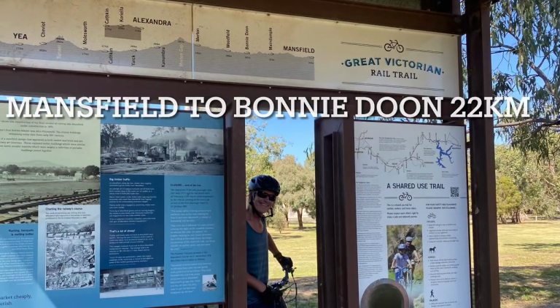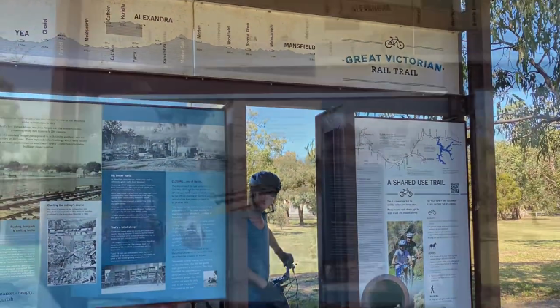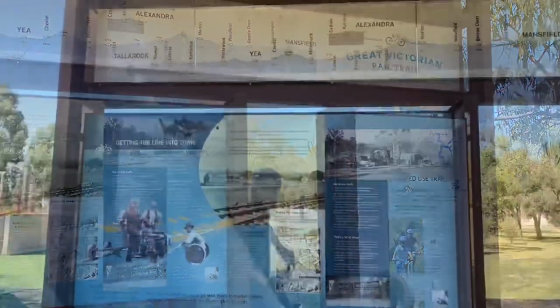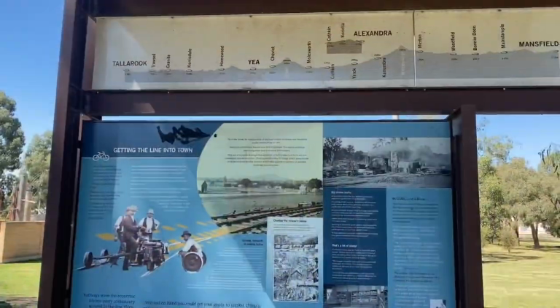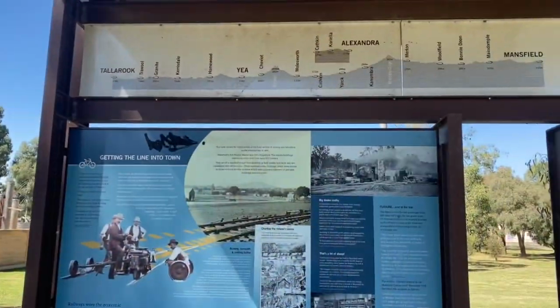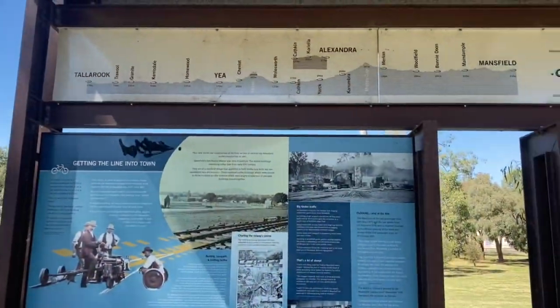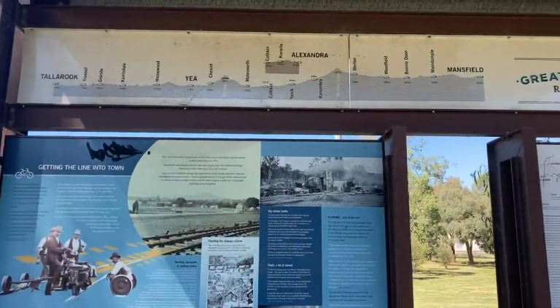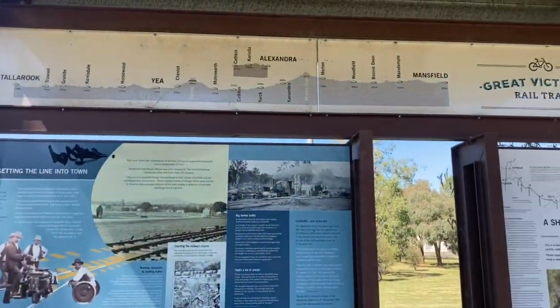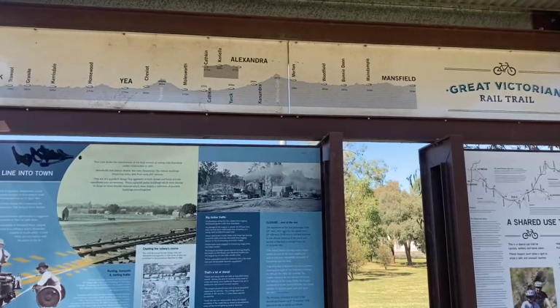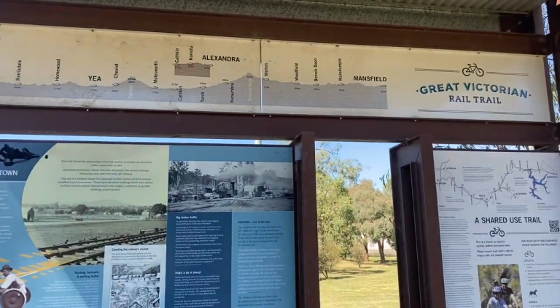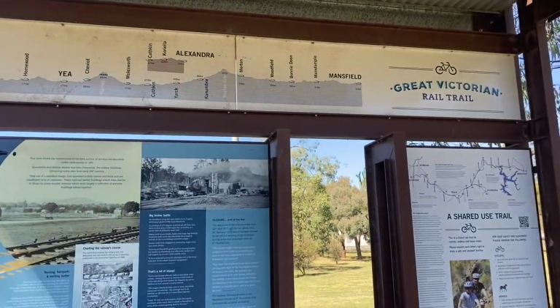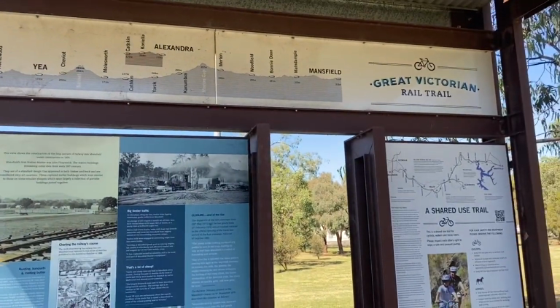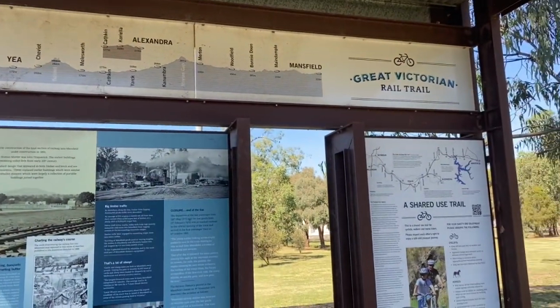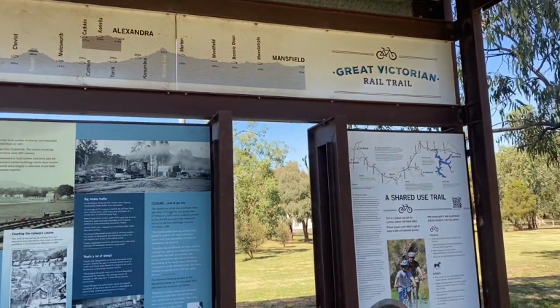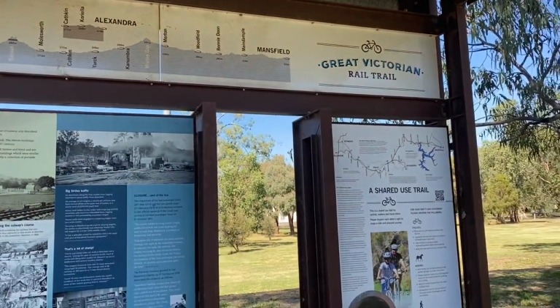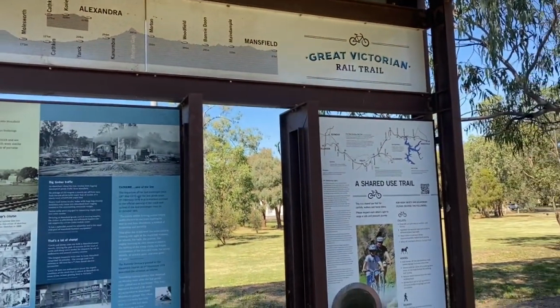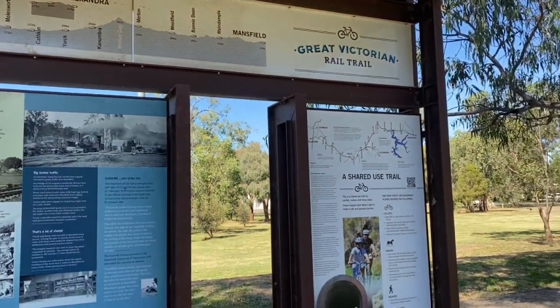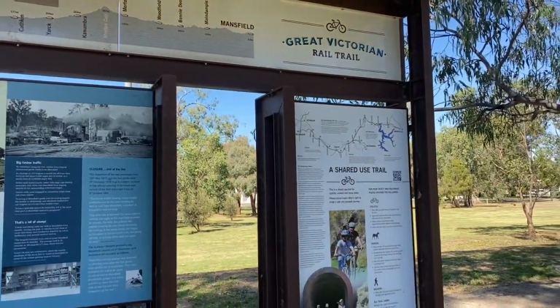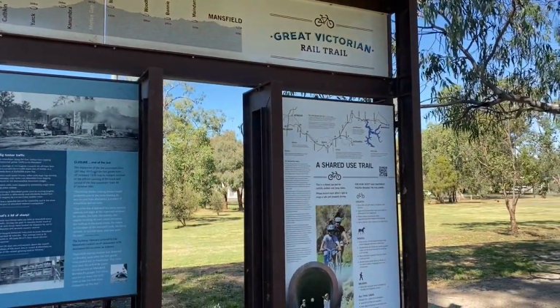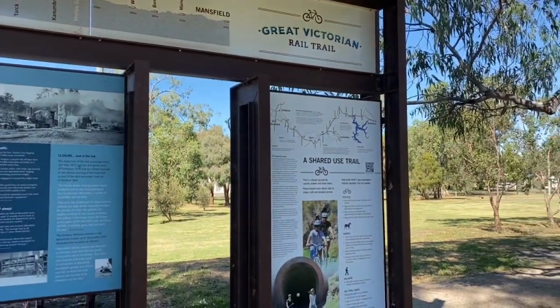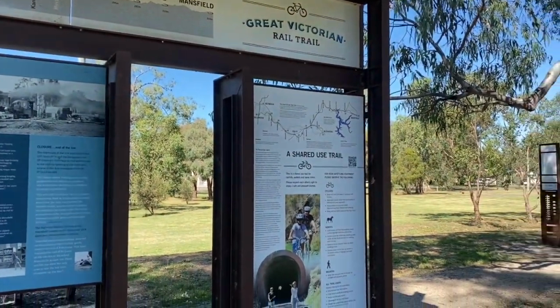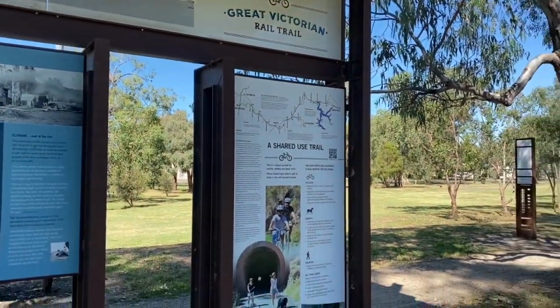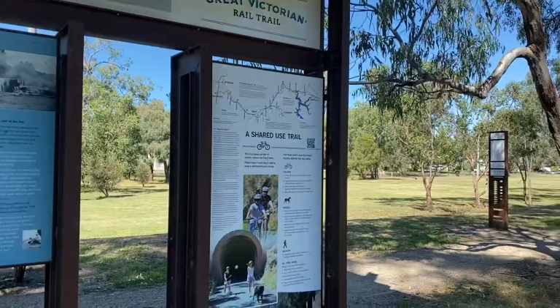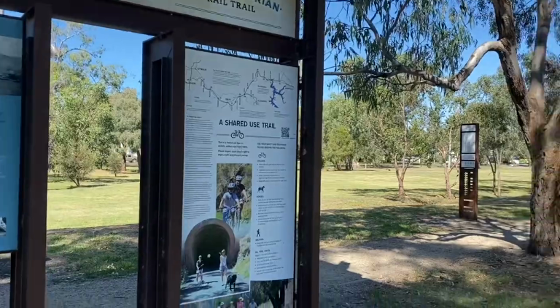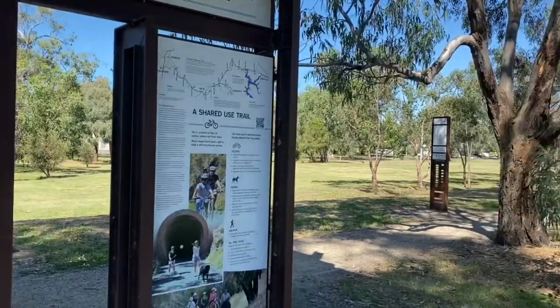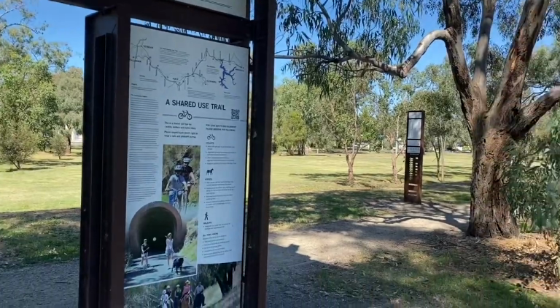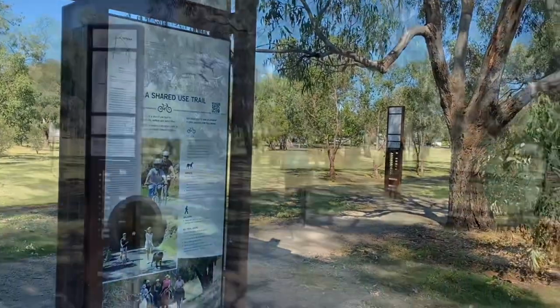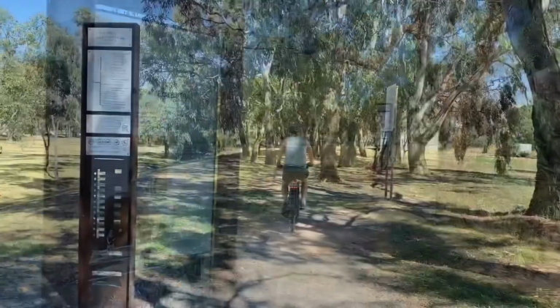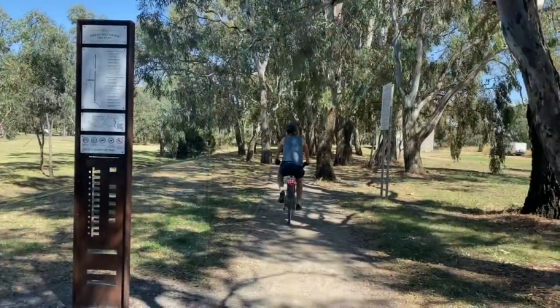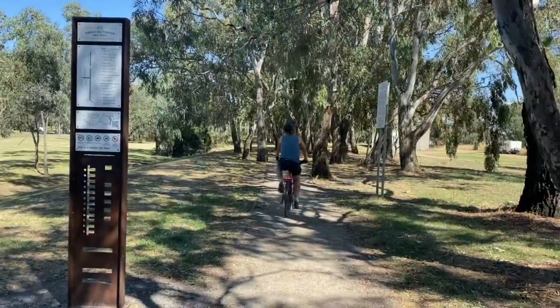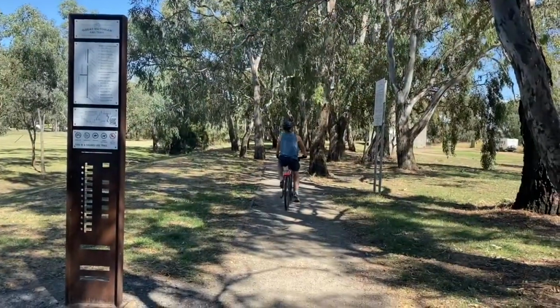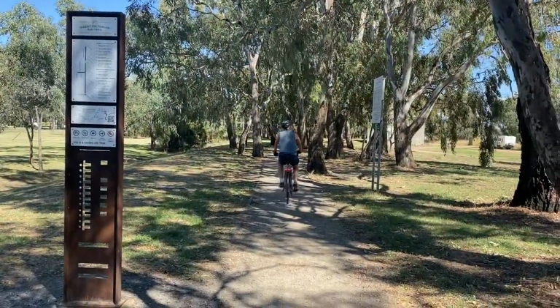Here we go — the Great Victorian Rail Trail, the longest rail trail in Australia. We're going from Mansfield to Bonnydoon. We're off marker number one.